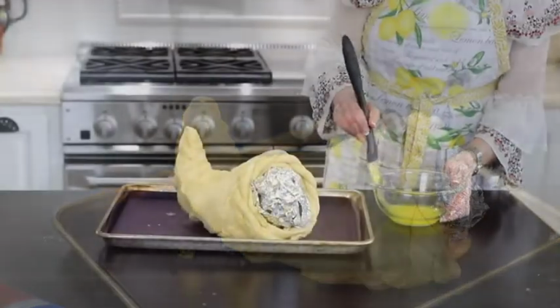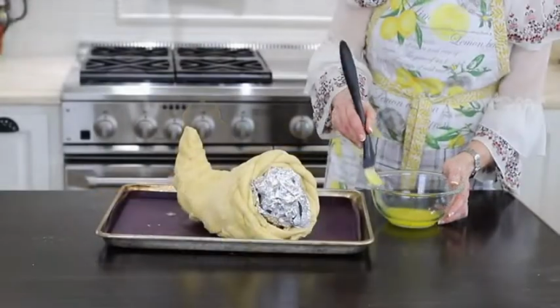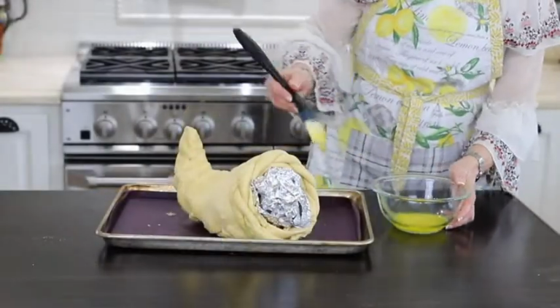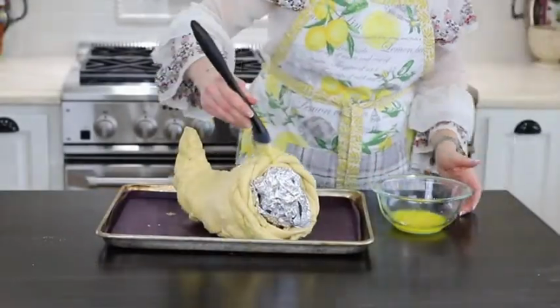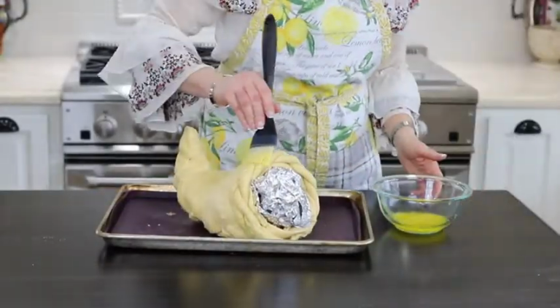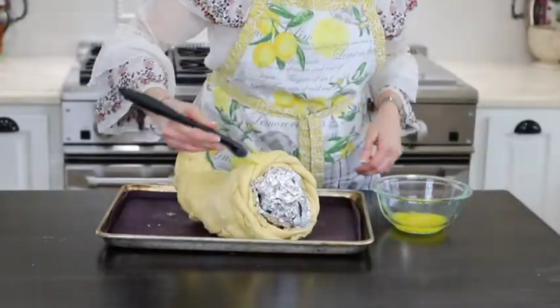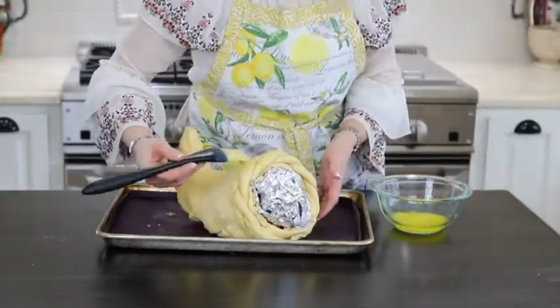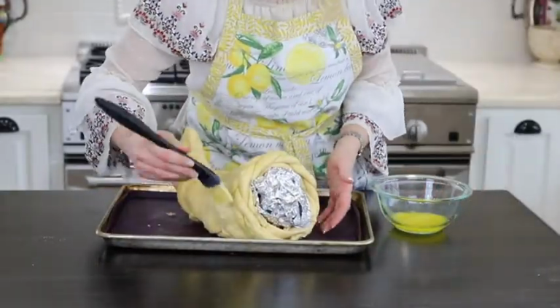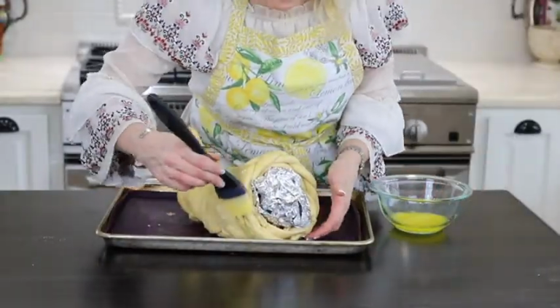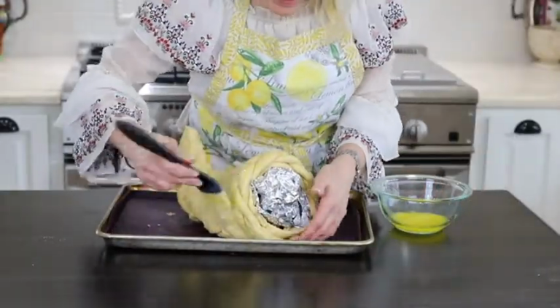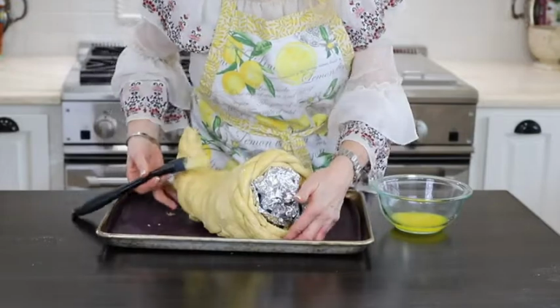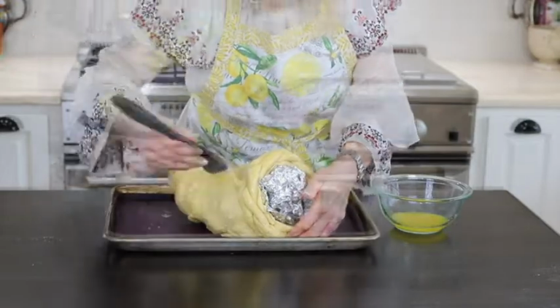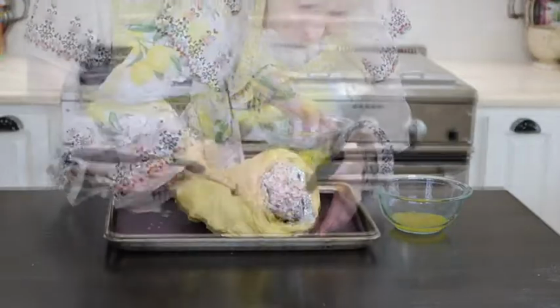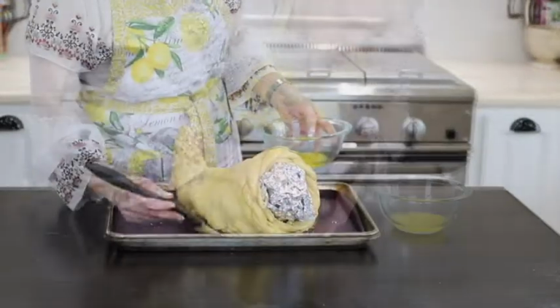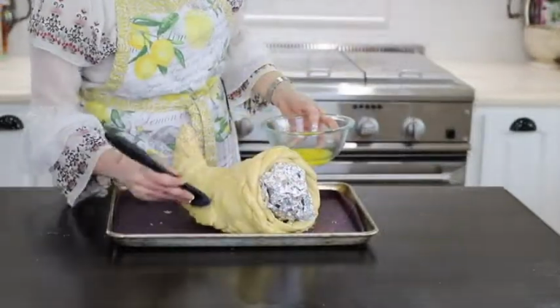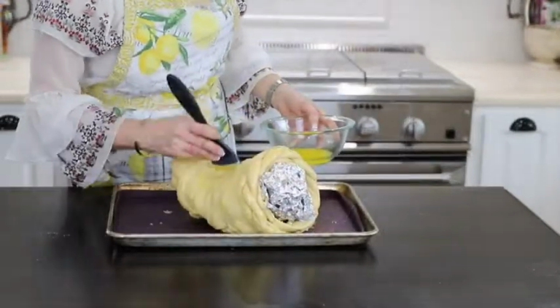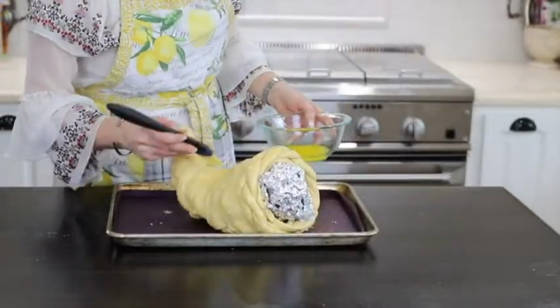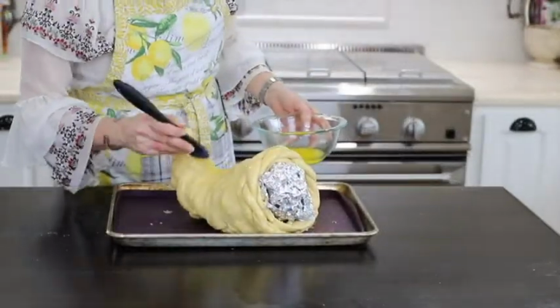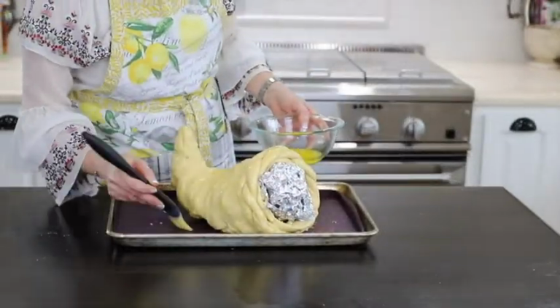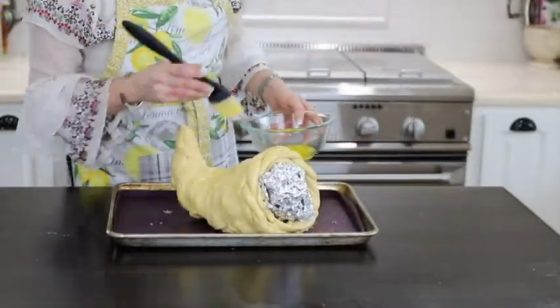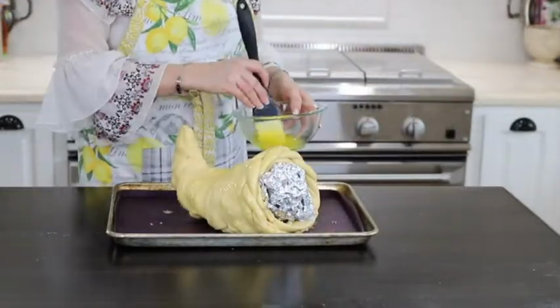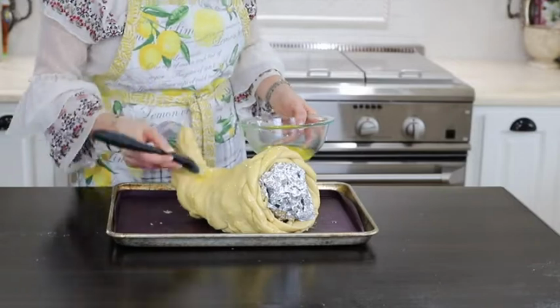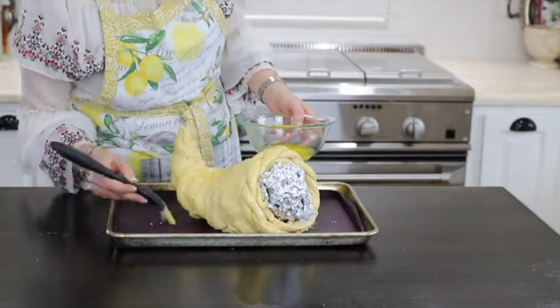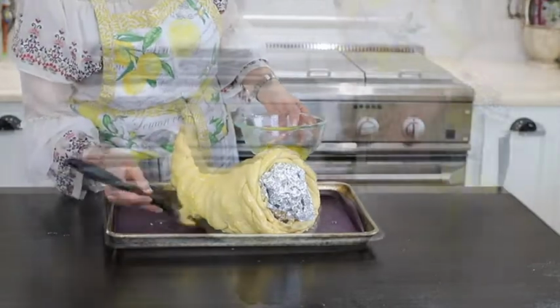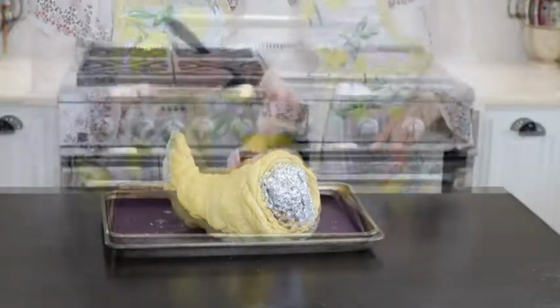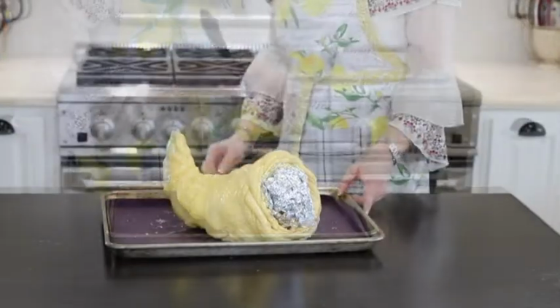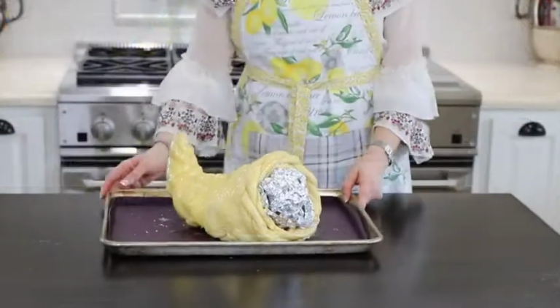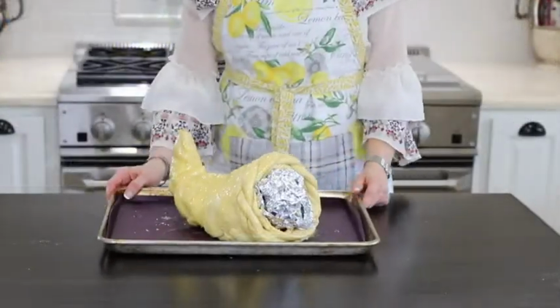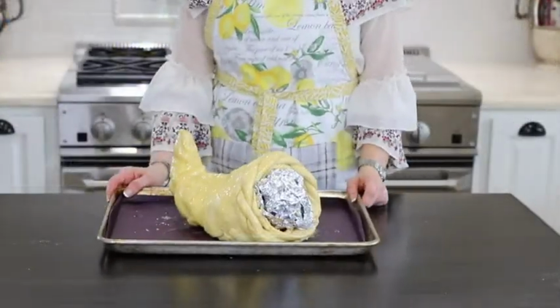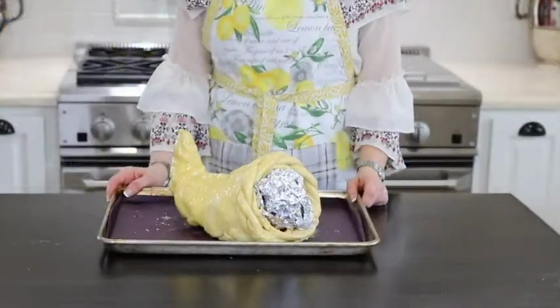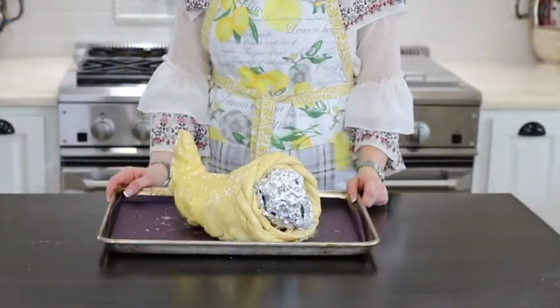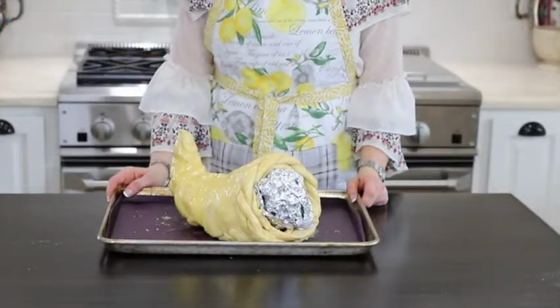And now I'm just going to brush it all over with some butter. The butter will give it a nice golden glaze. And now I'll just pop it in the oven for 25 minutes.